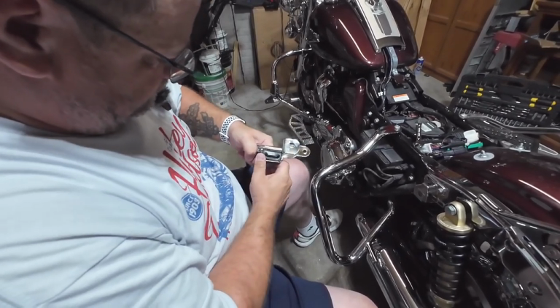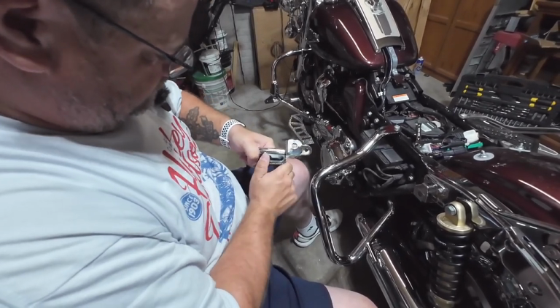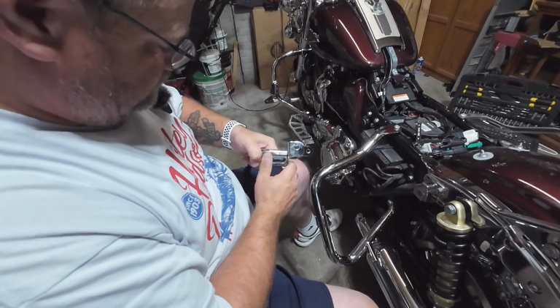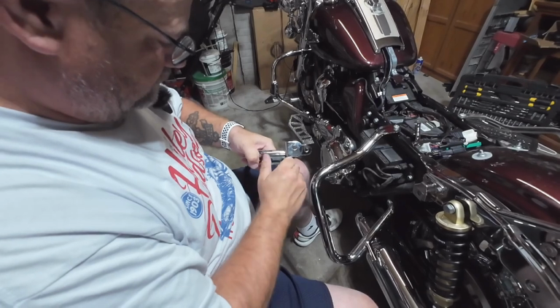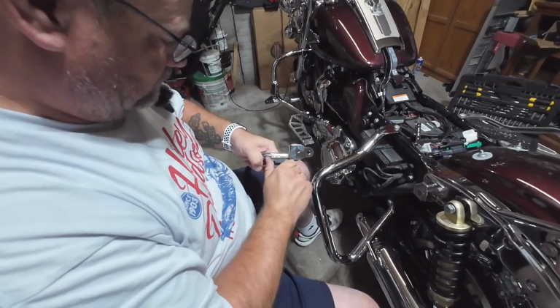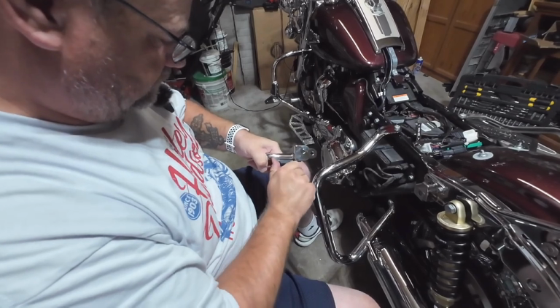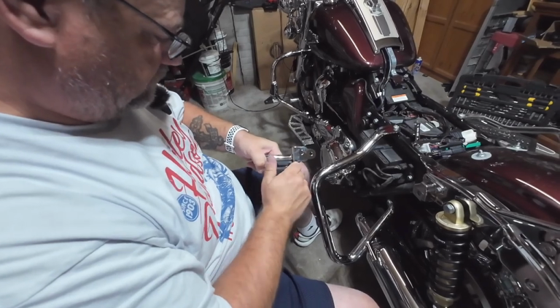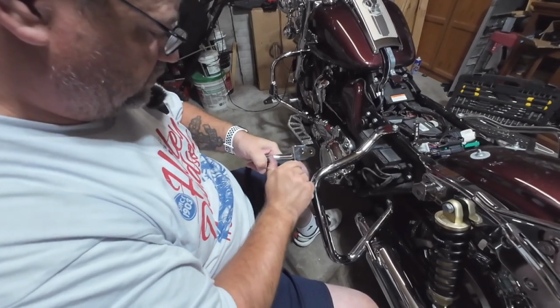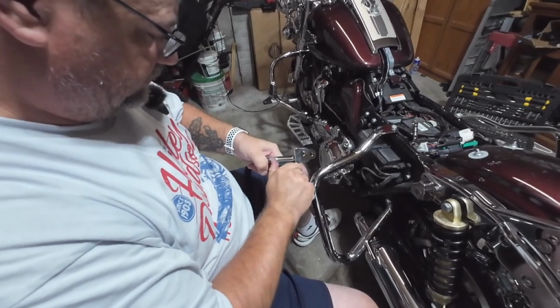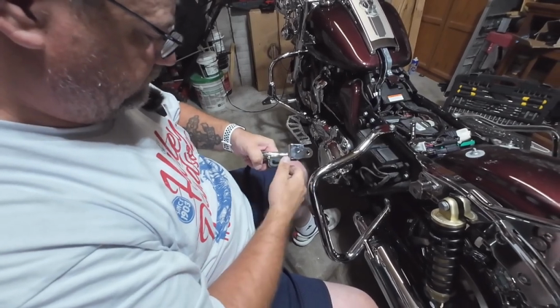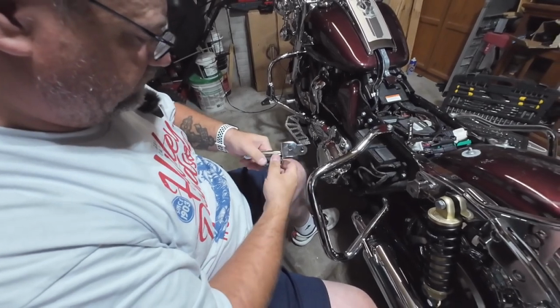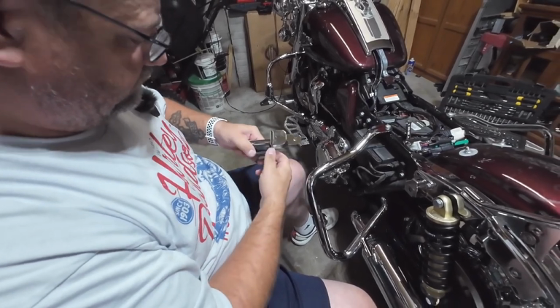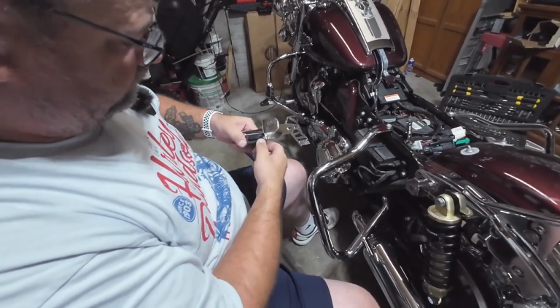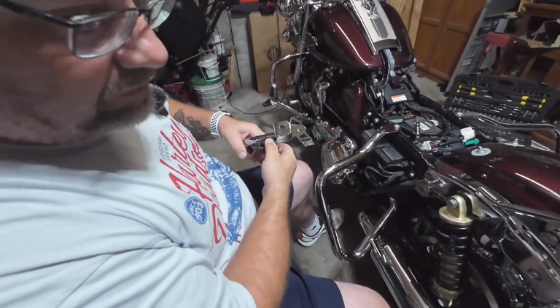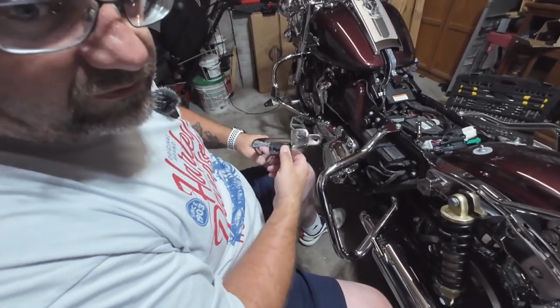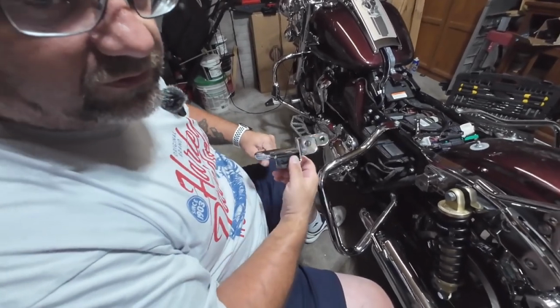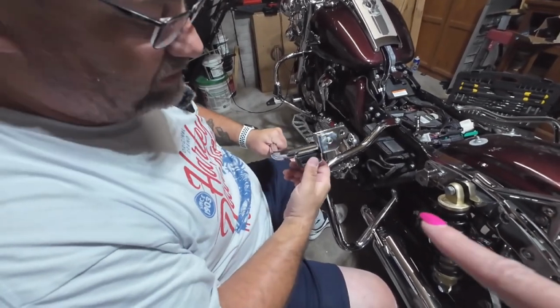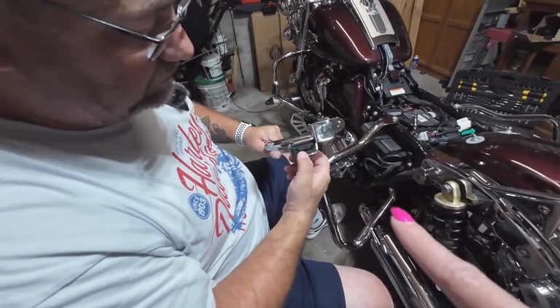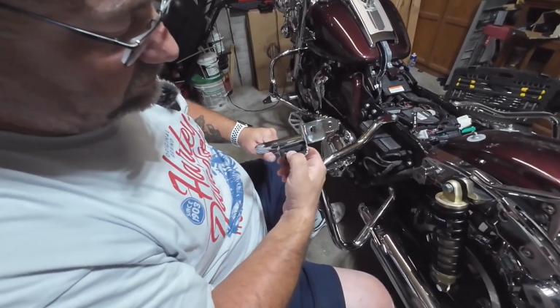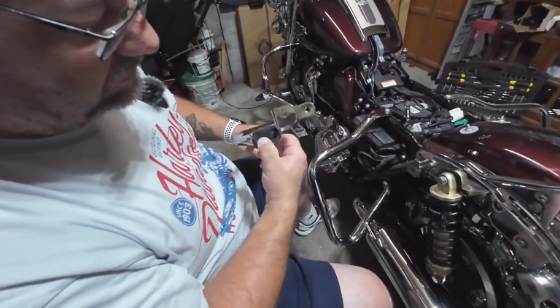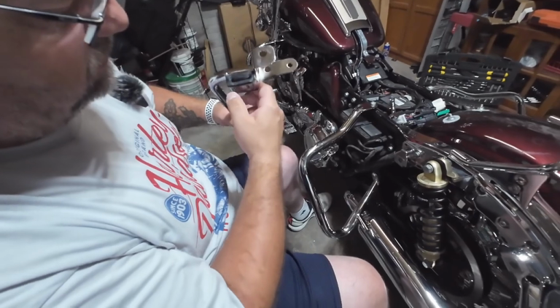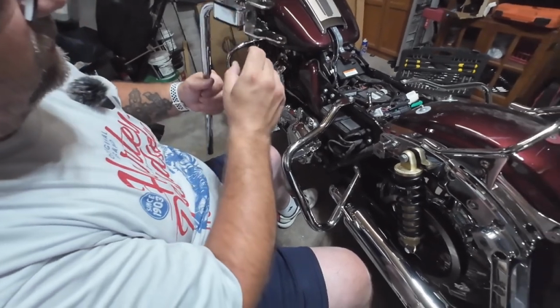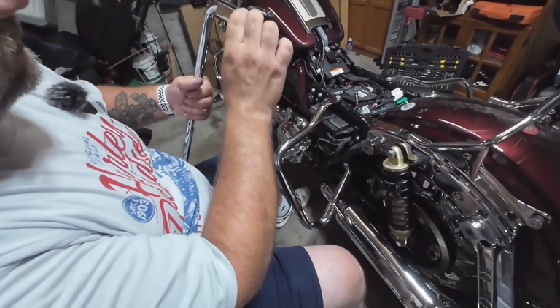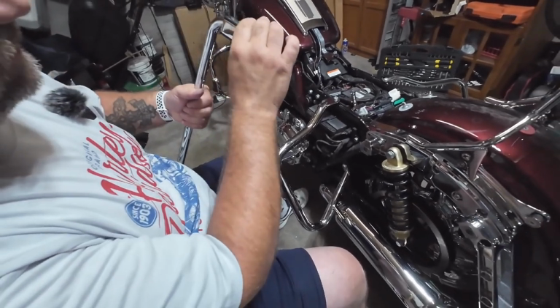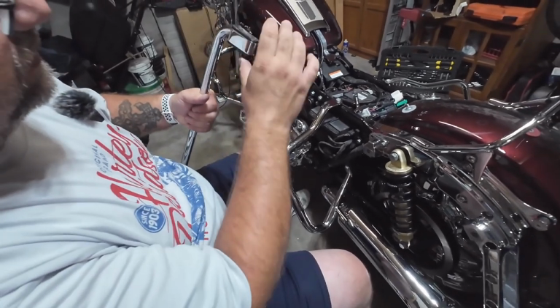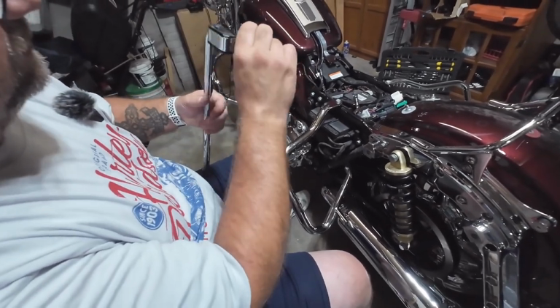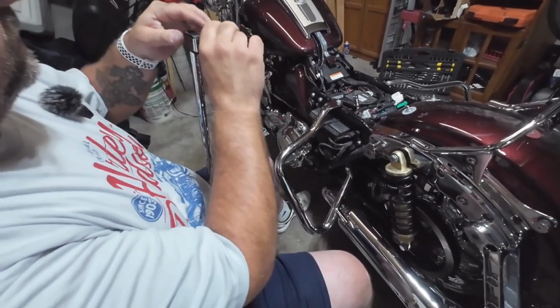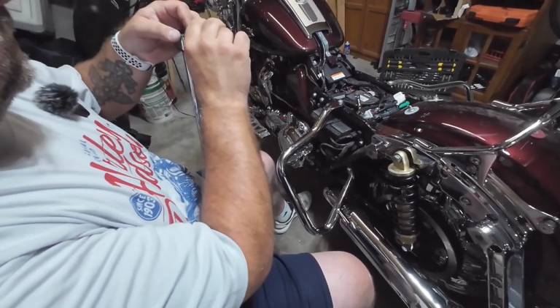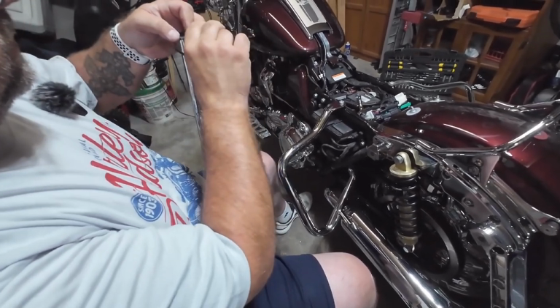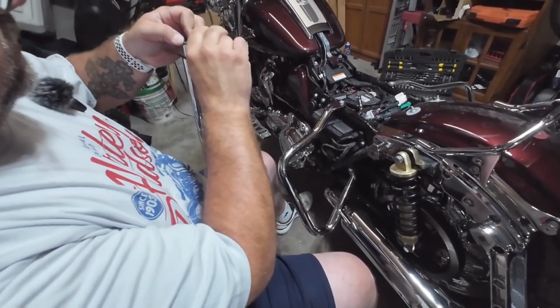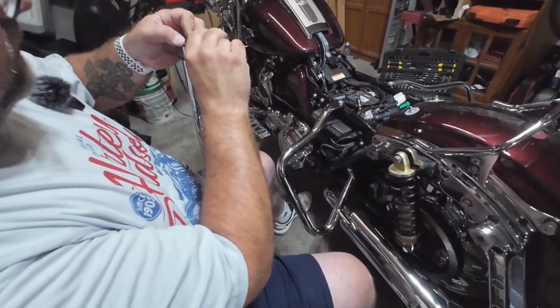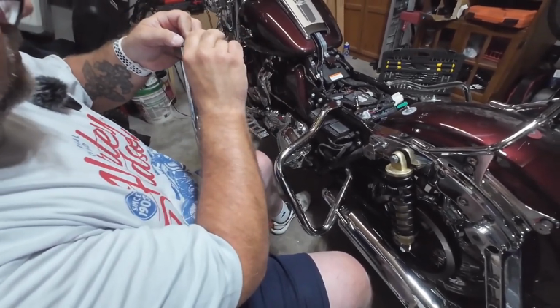What is that opening for? What opening? On the black — on the rubber piece. Oh, that's for the muffler mount.